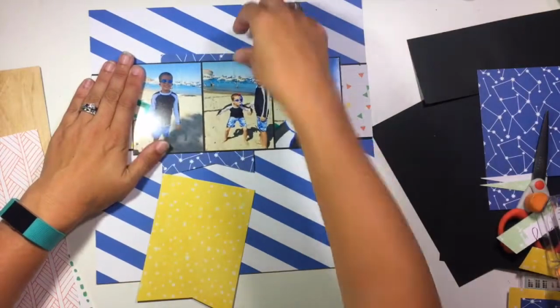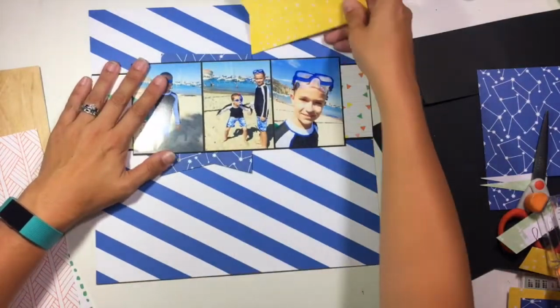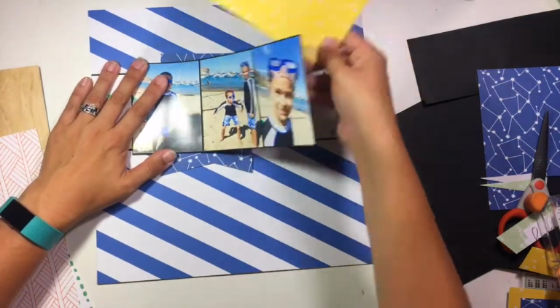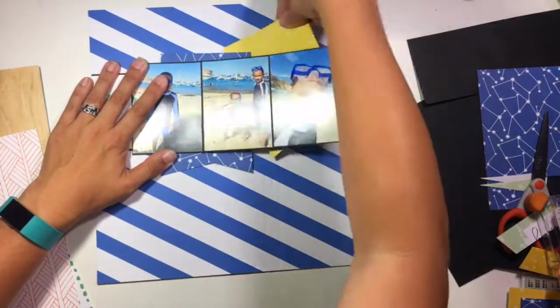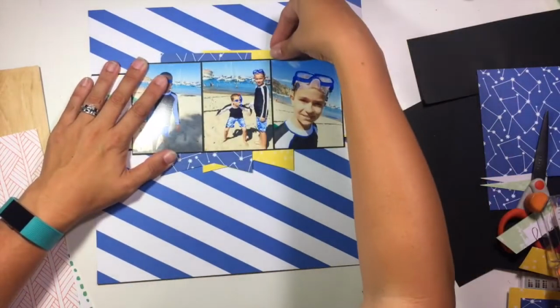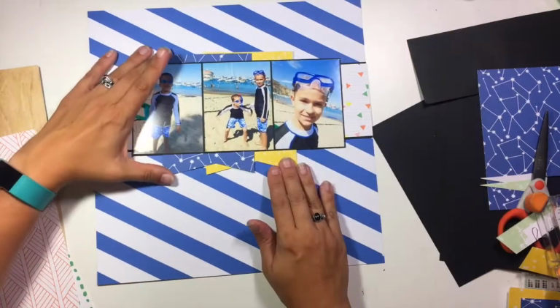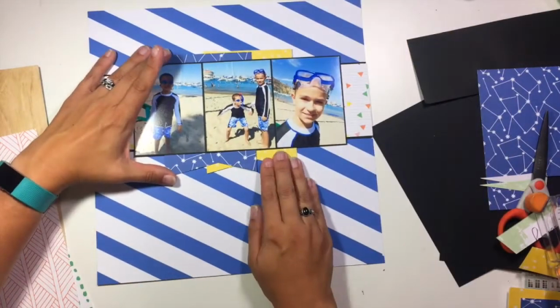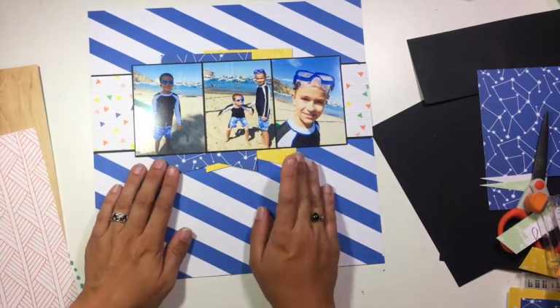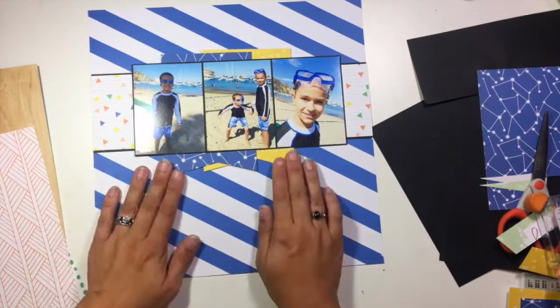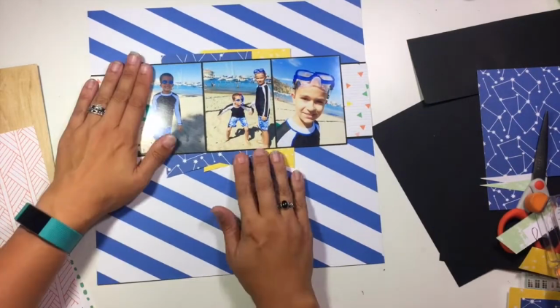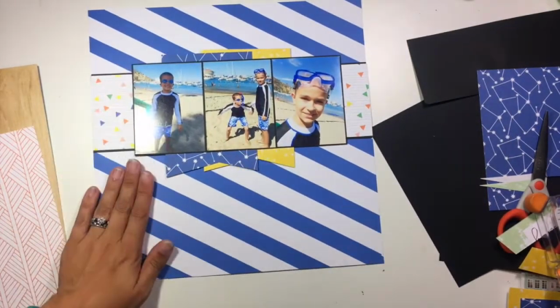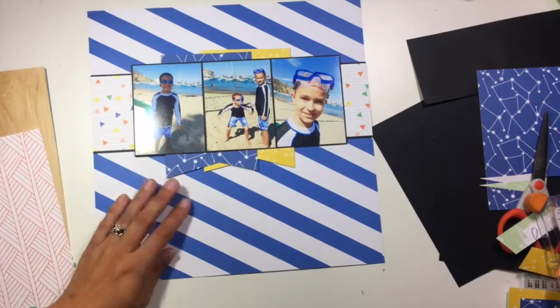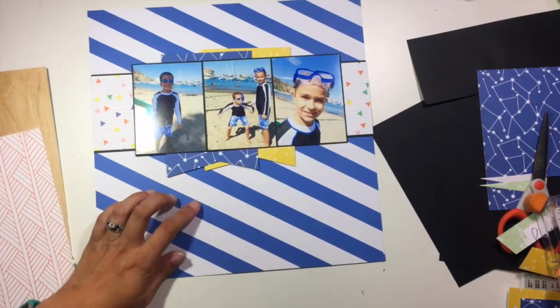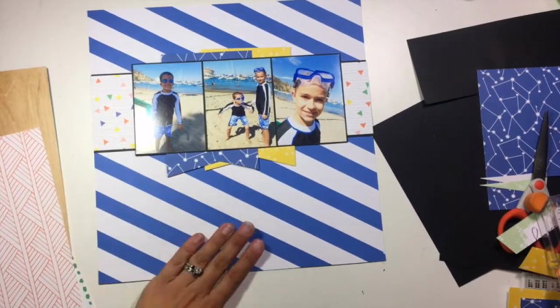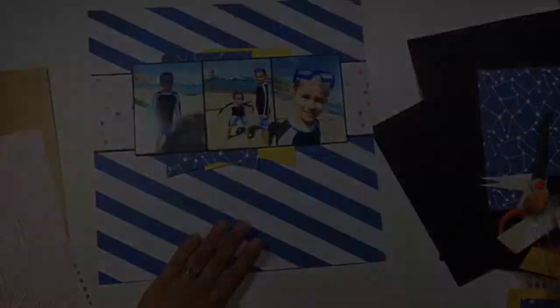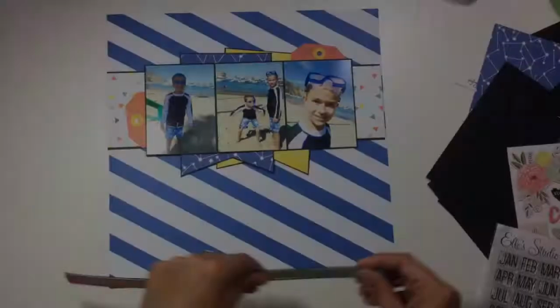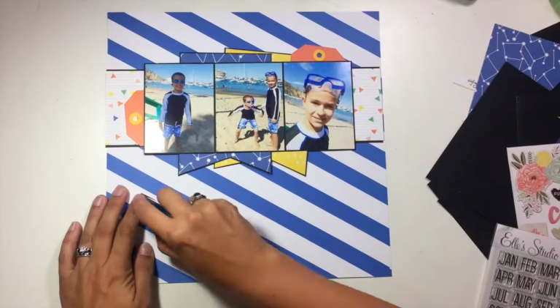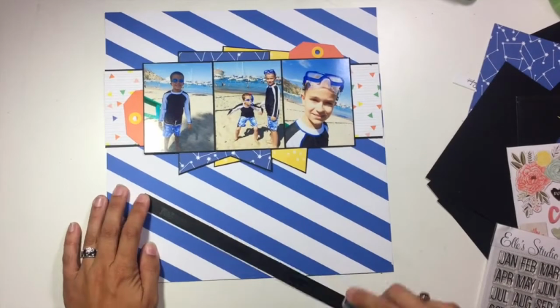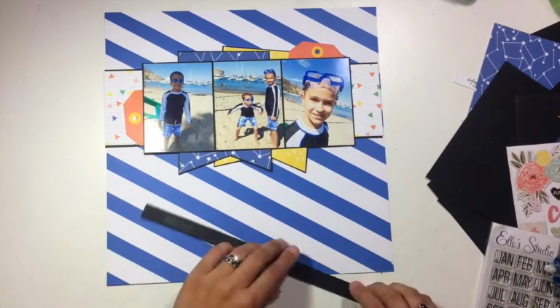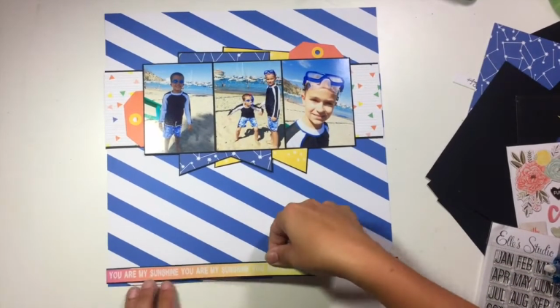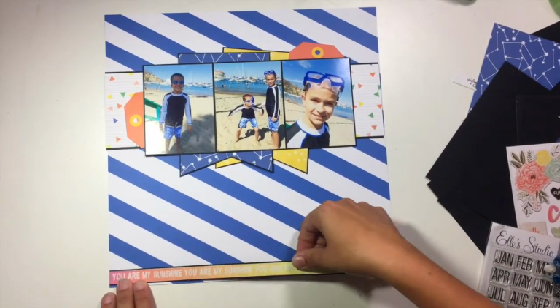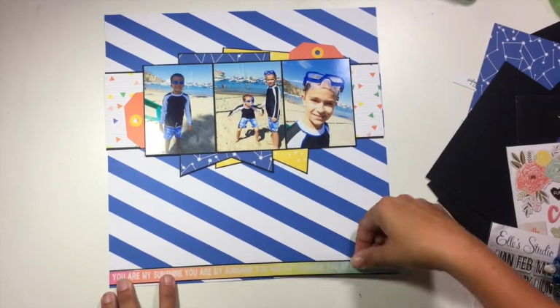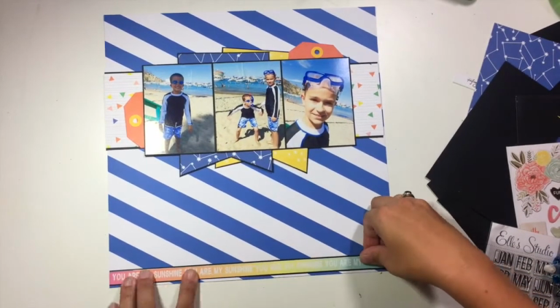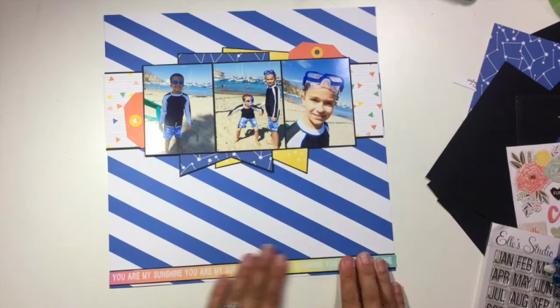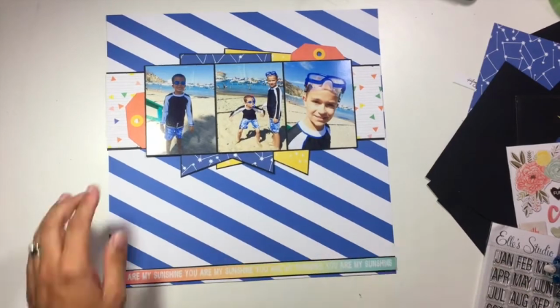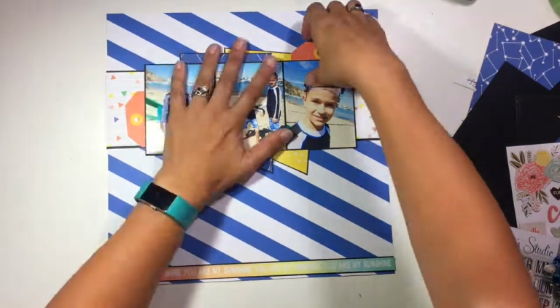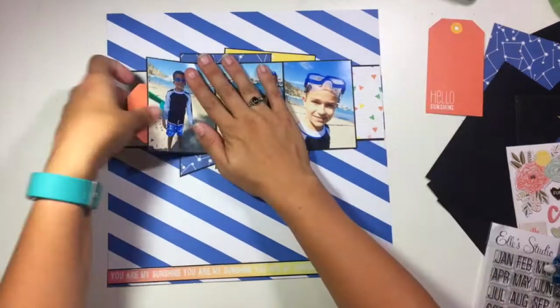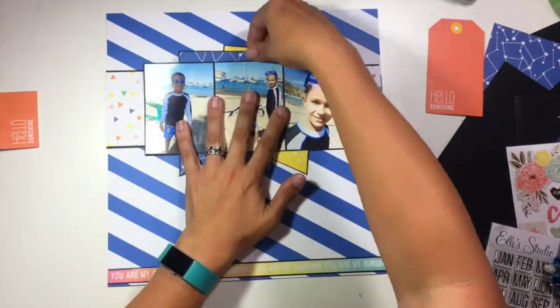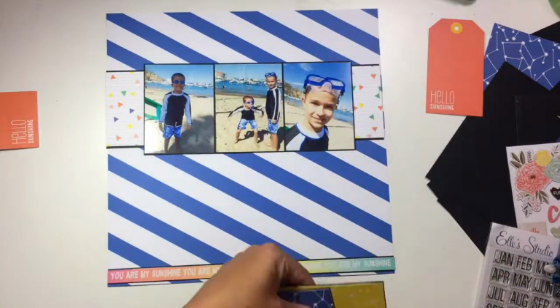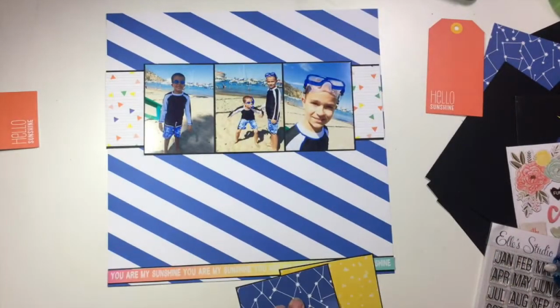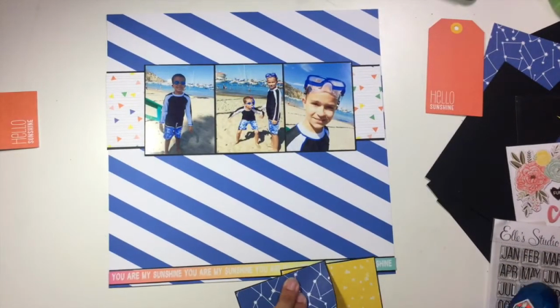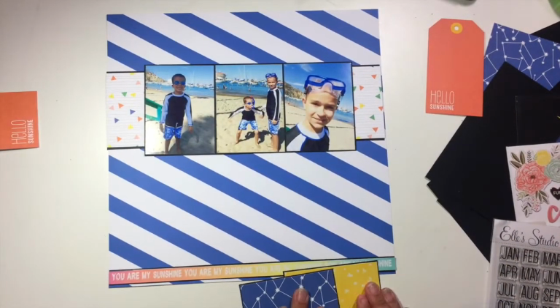These three pictures were taken when we were on Catalina Island, and the kids were just playing on the beach. We had bought them some new swimsuits that all kind of matched and new goggles to wear, and so they were just having fun.